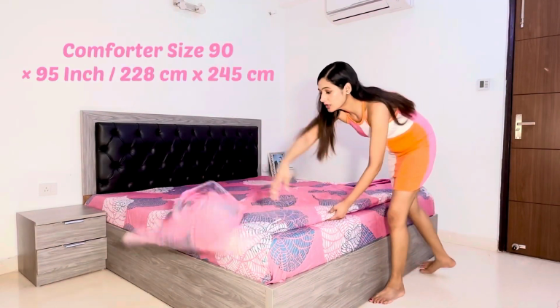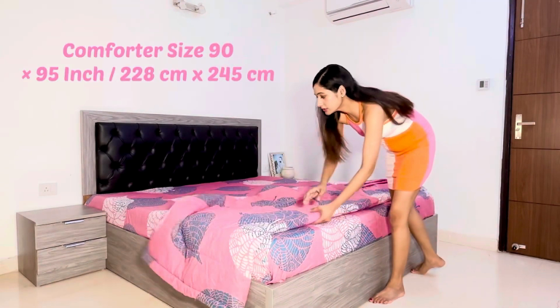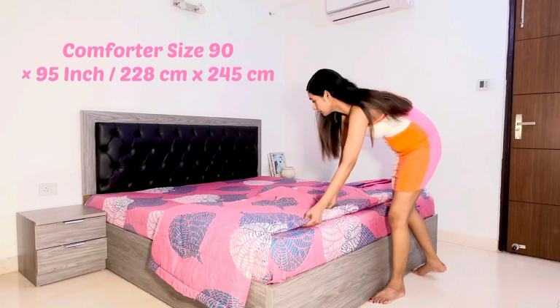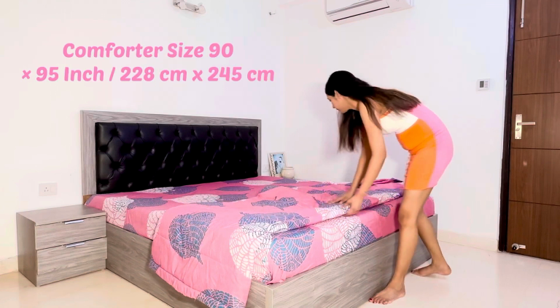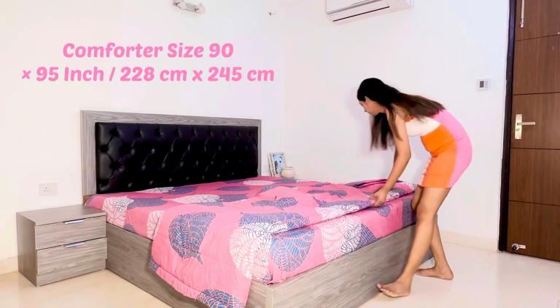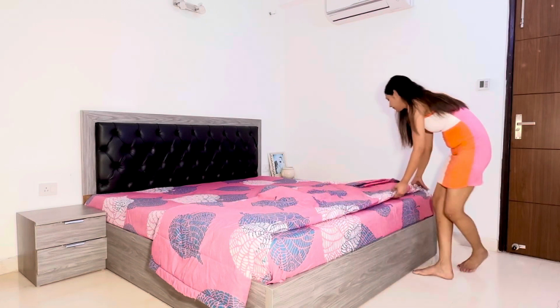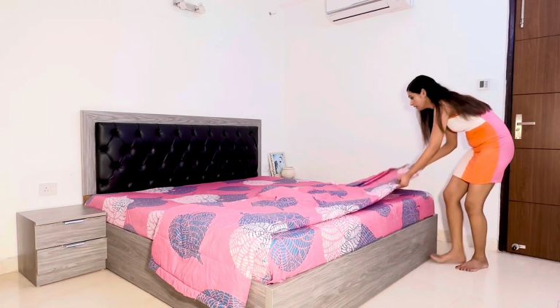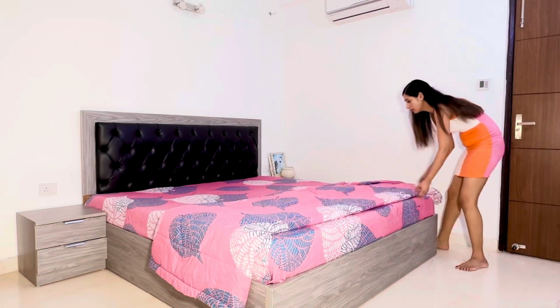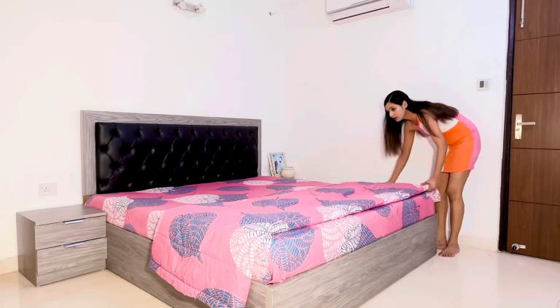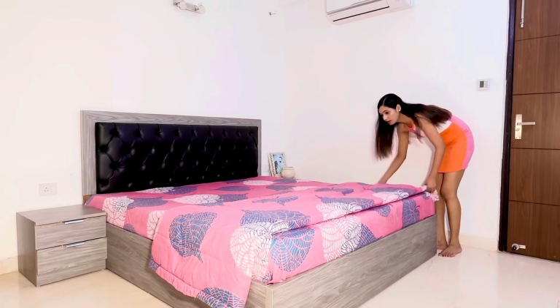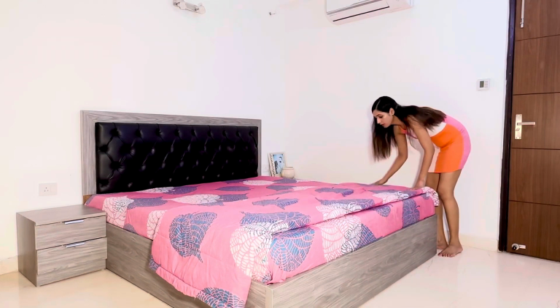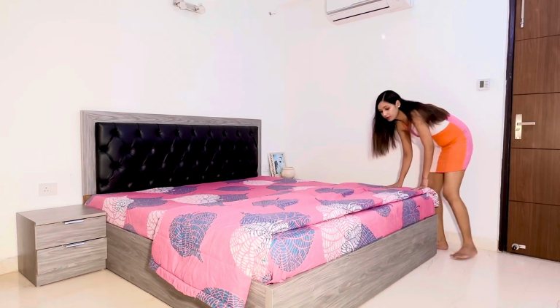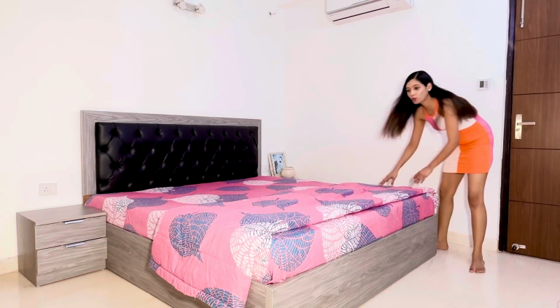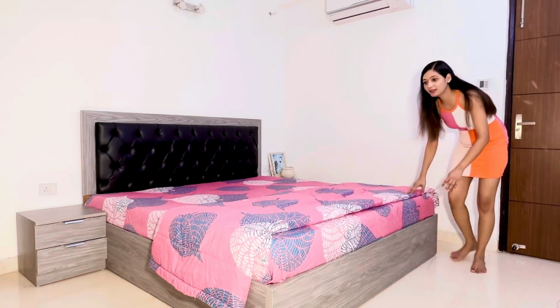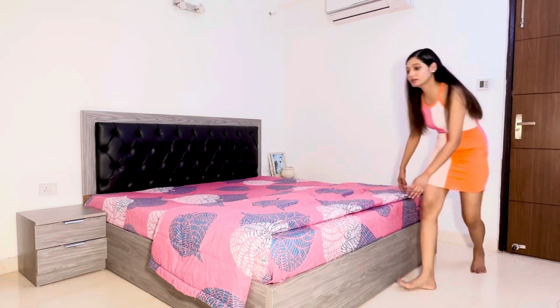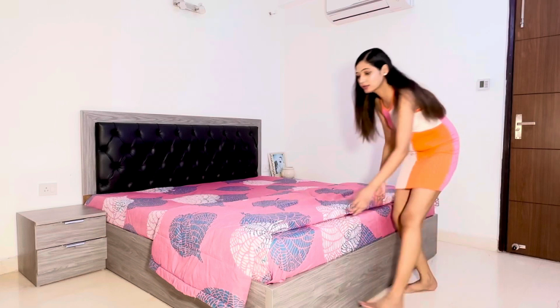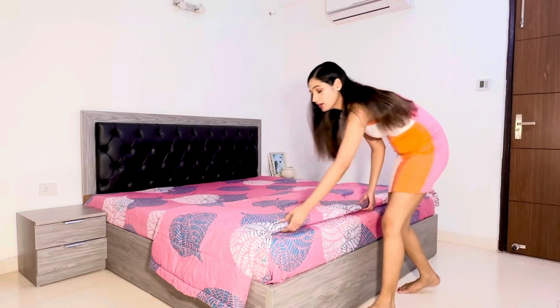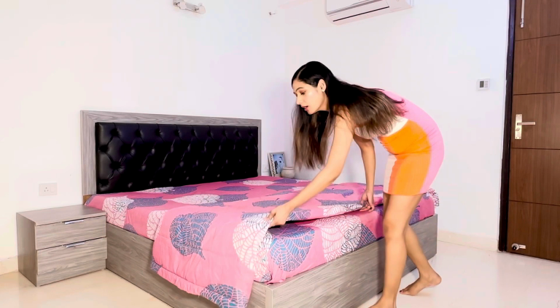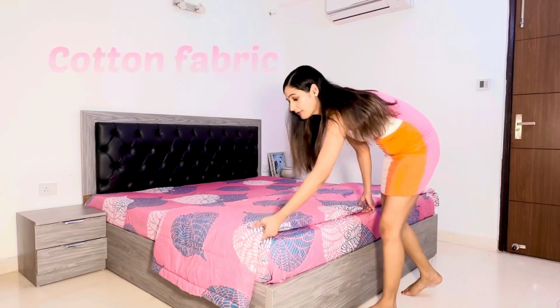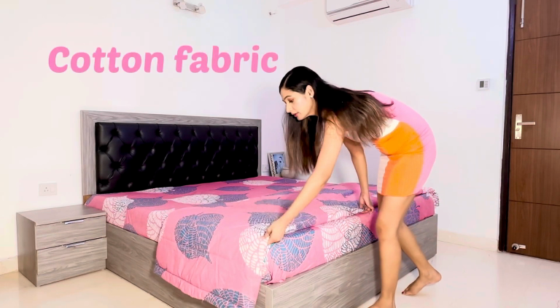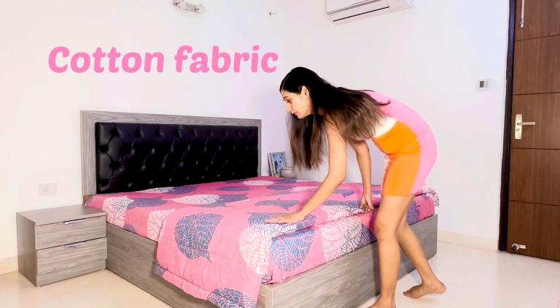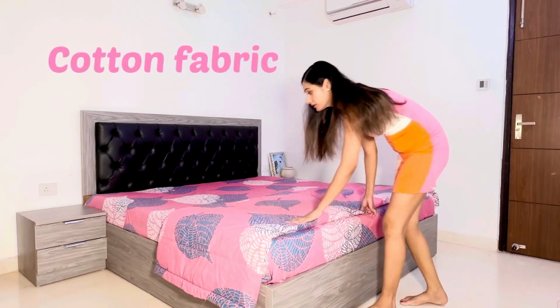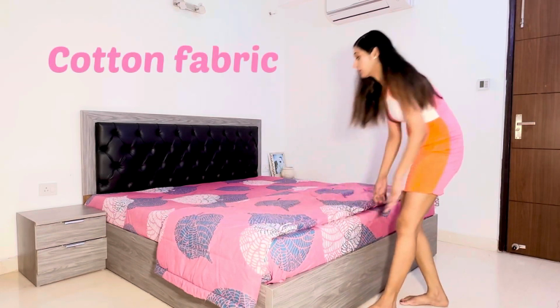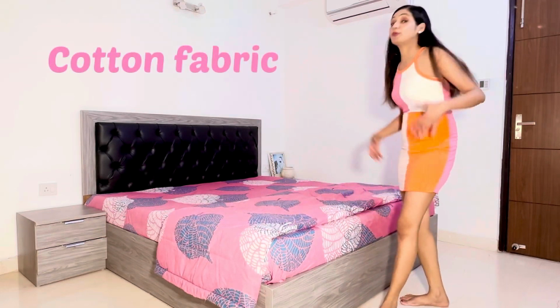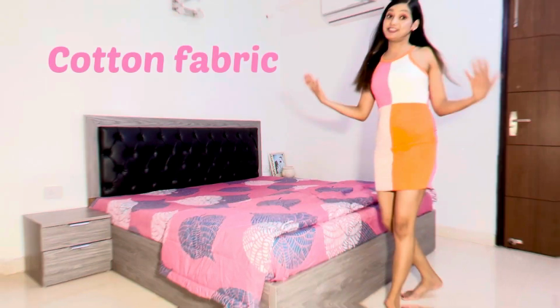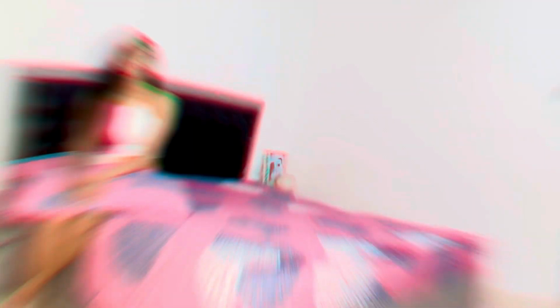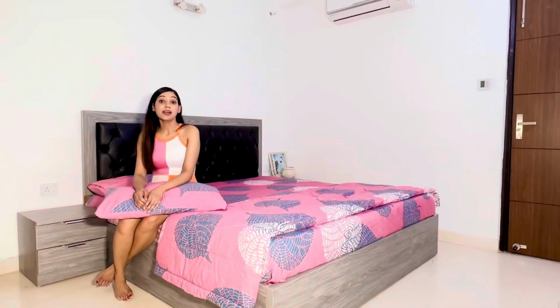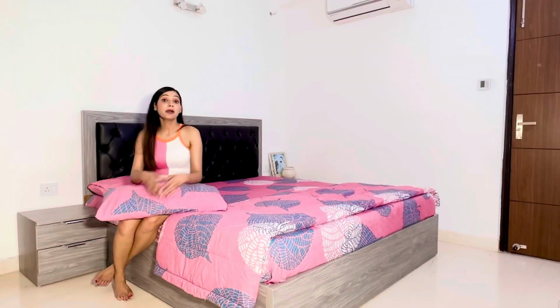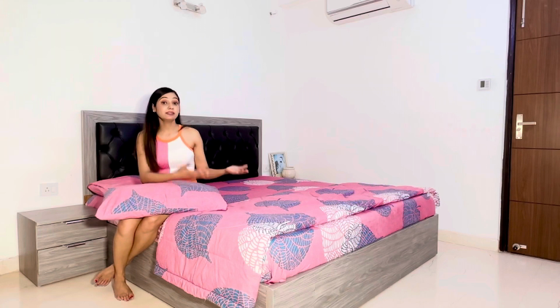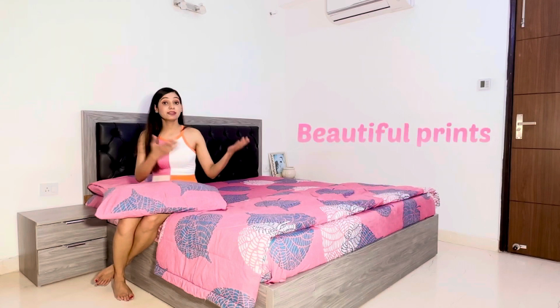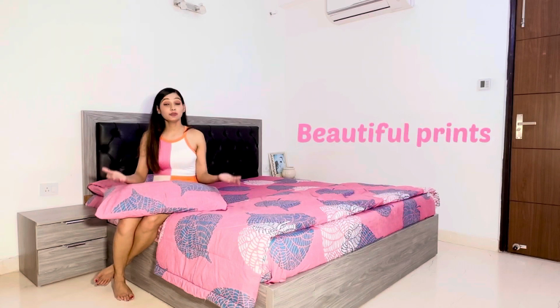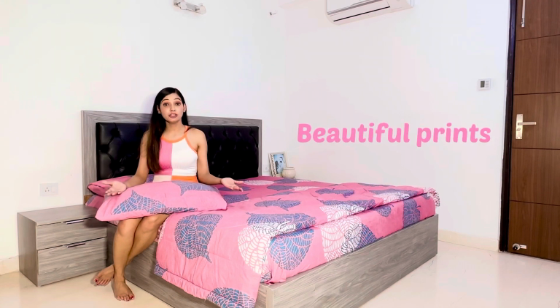This is the comforter — it's quite large and the fabric they have used is cotton. My bed is now ready with my new comforter set.